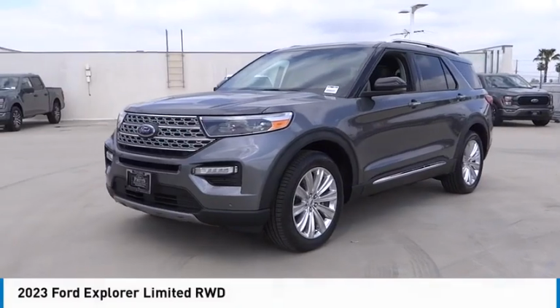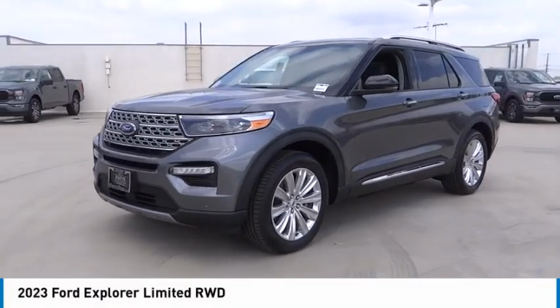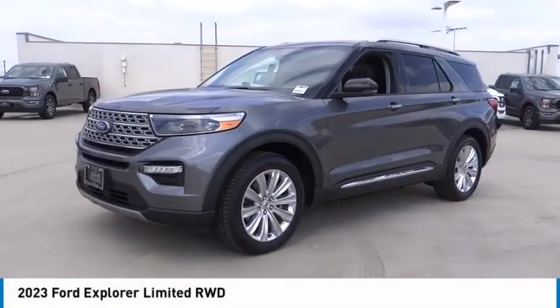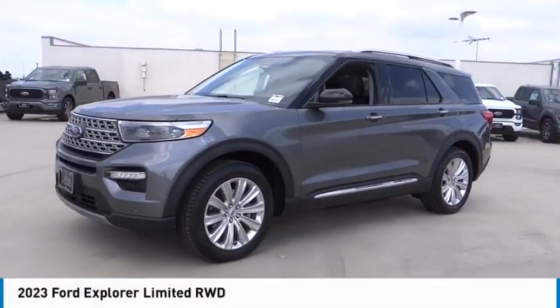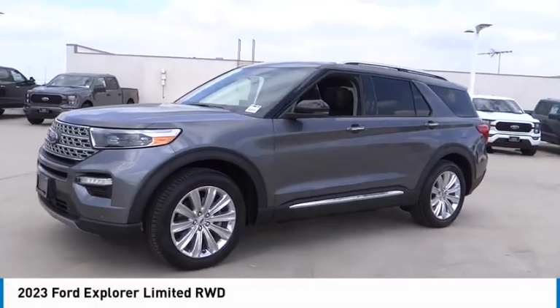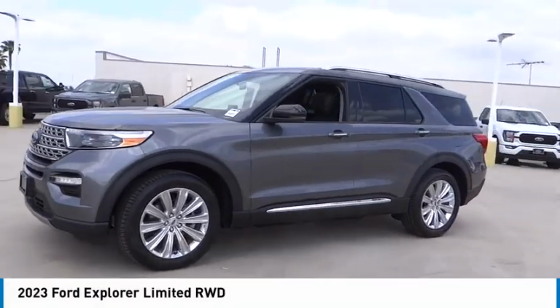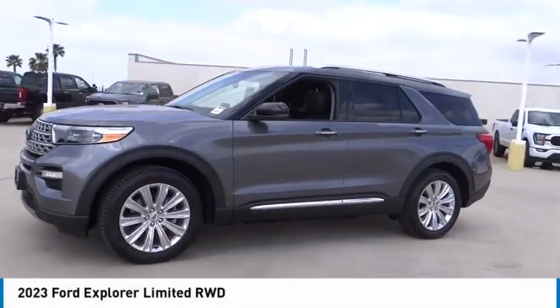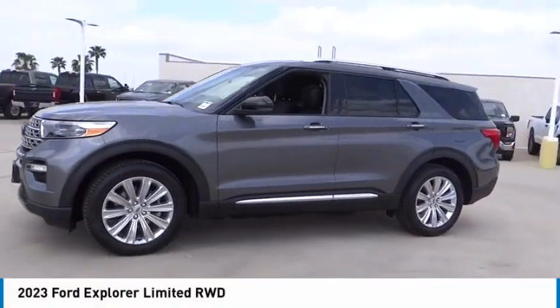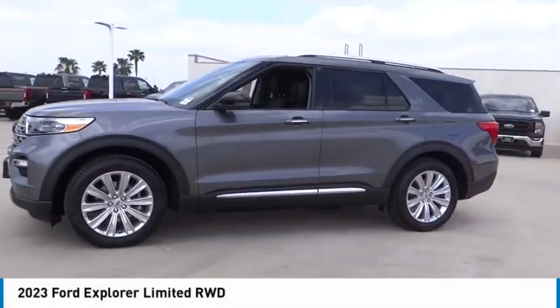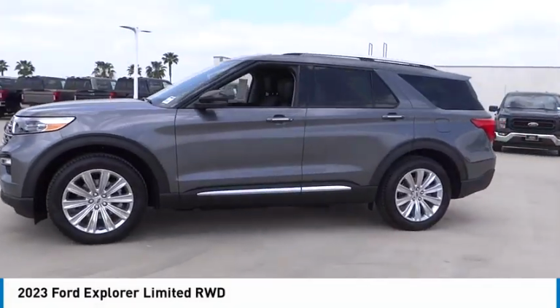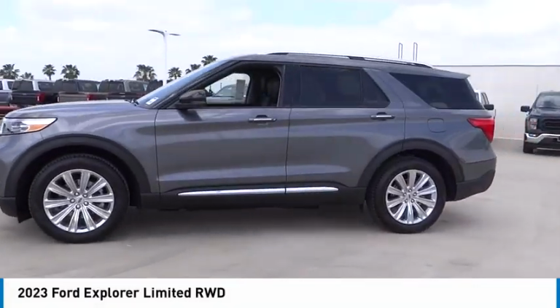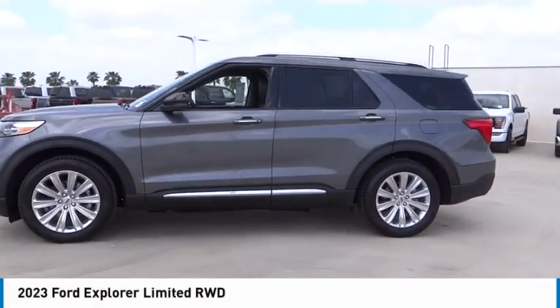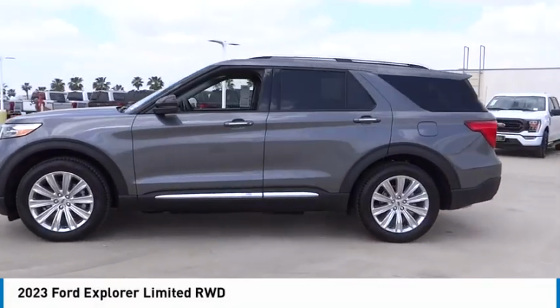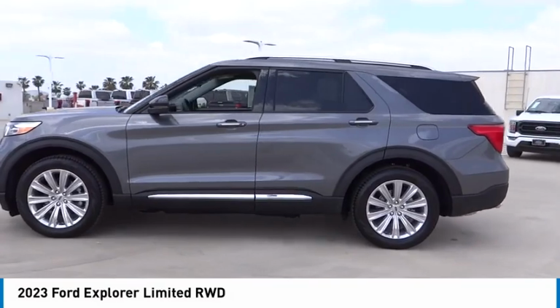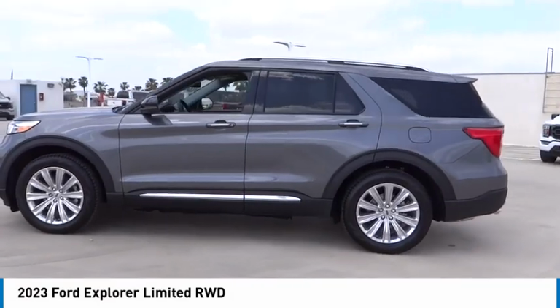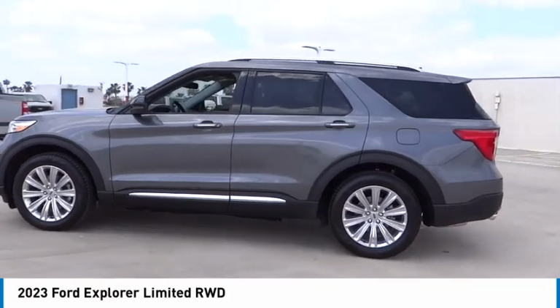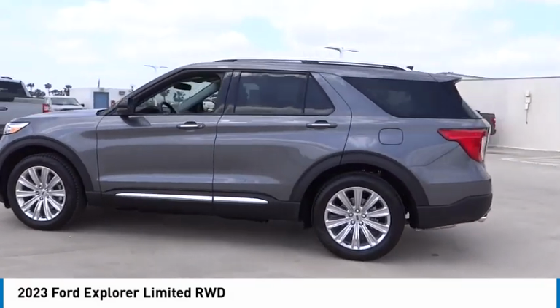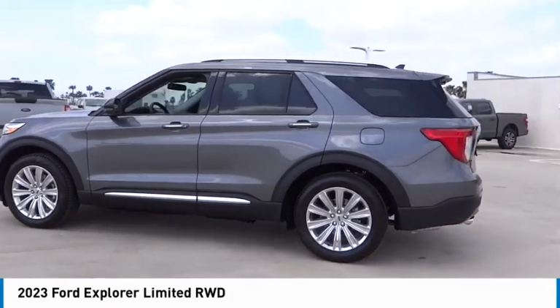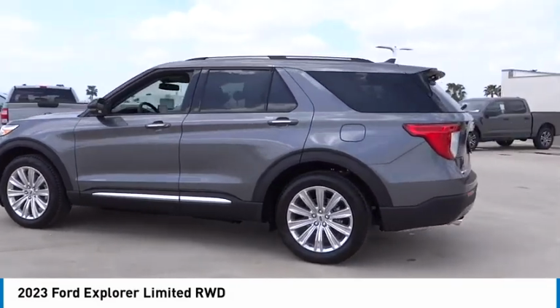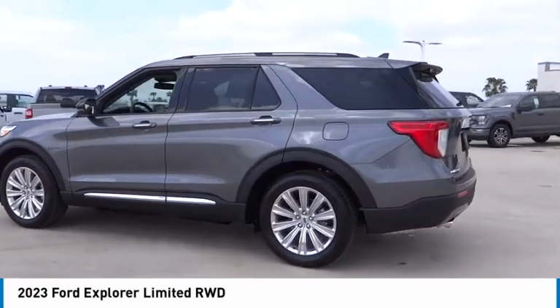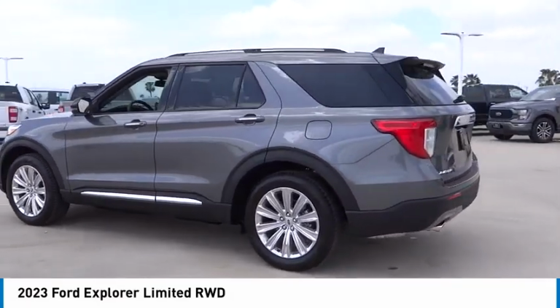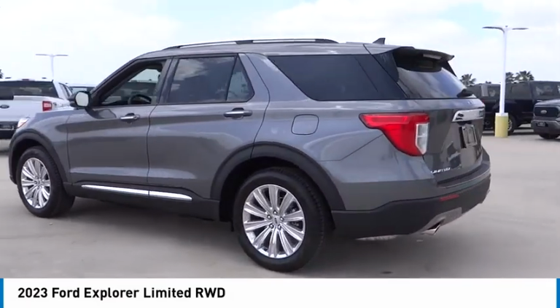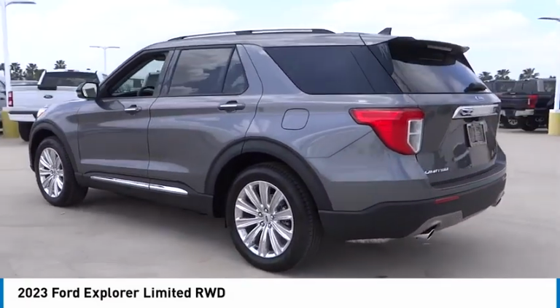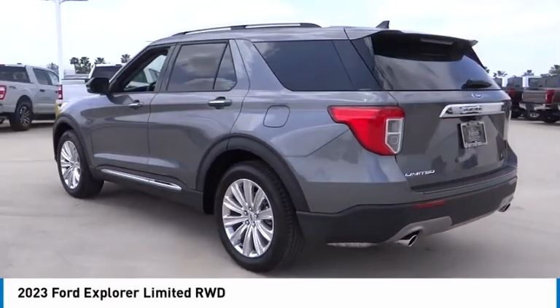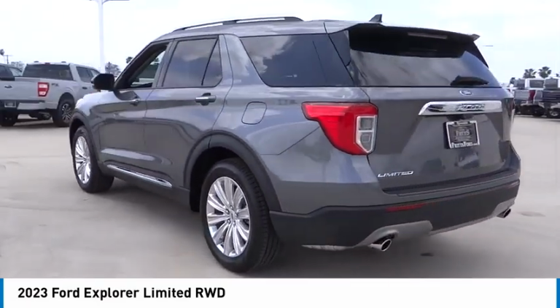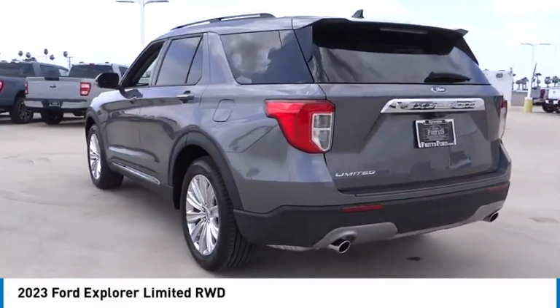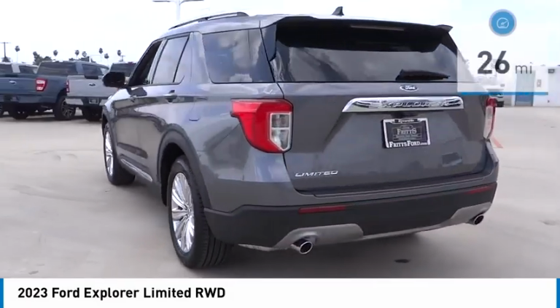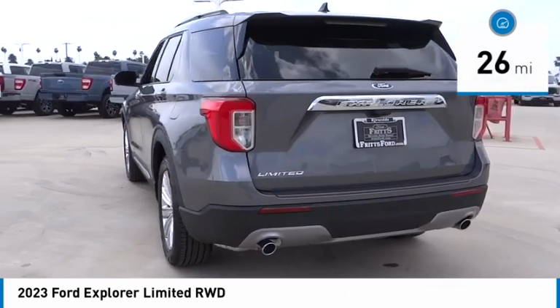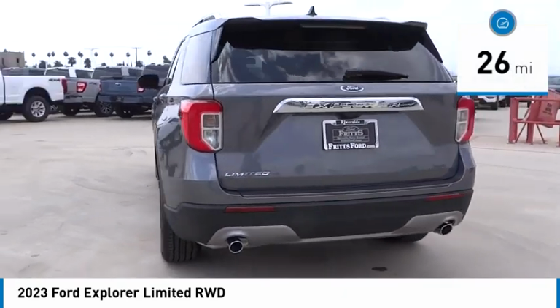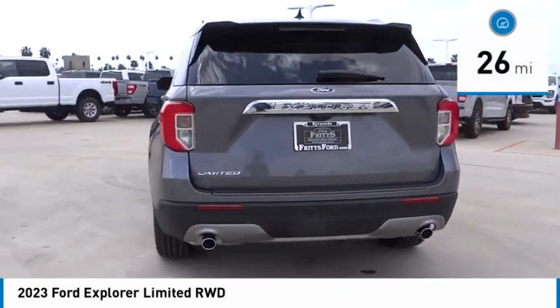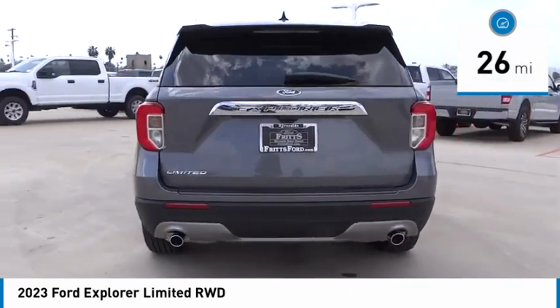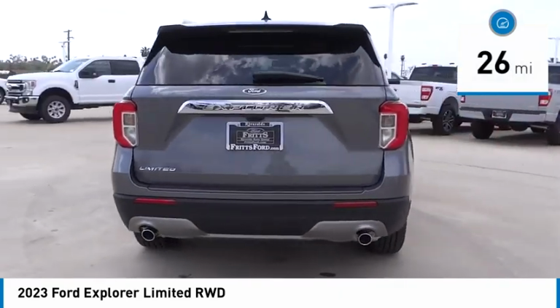Come test drive the 2023 Explorer. You've got a lot of capabilities to call on in a Ford Explorer. Don't underestimate your choices. This vehicle has less than 100 miles.